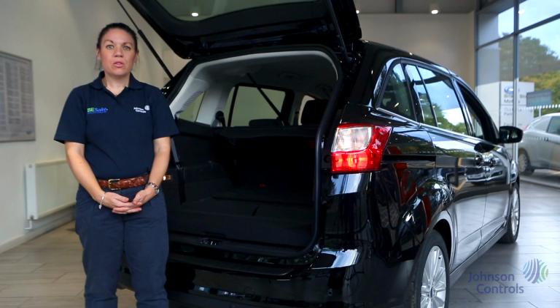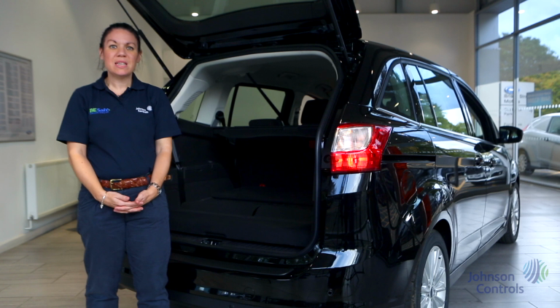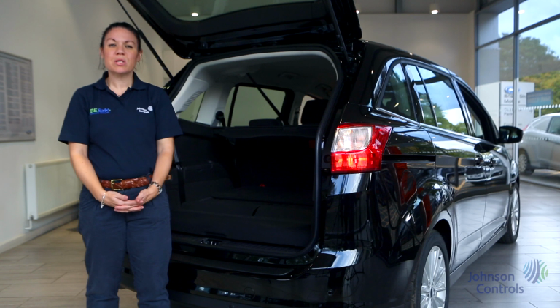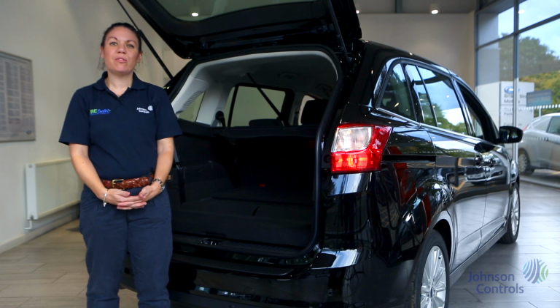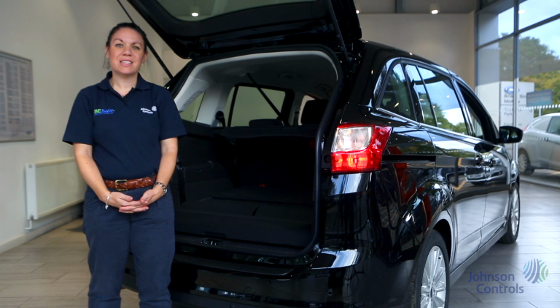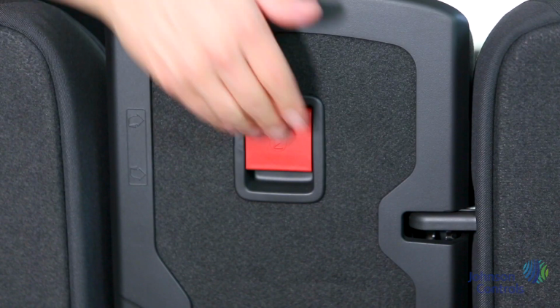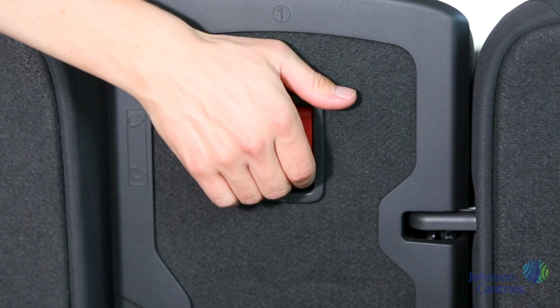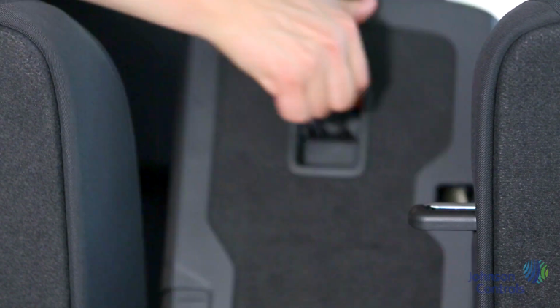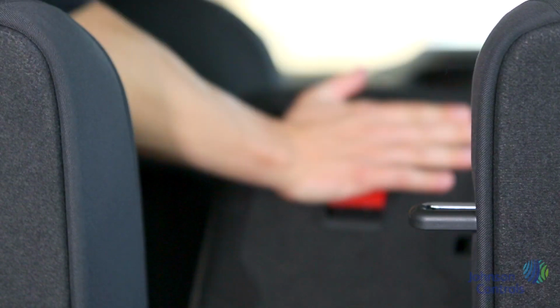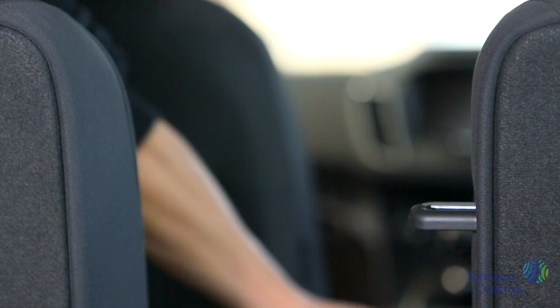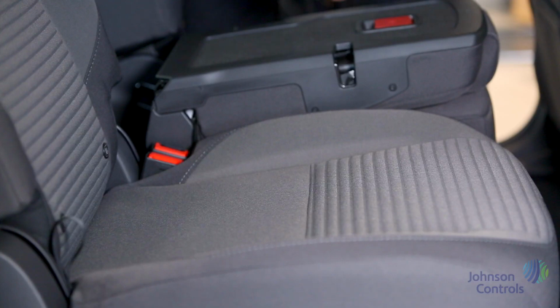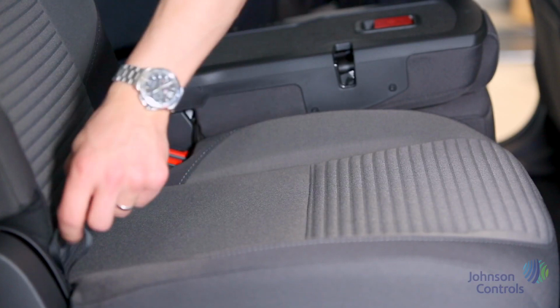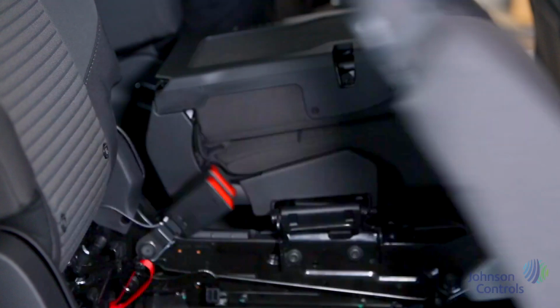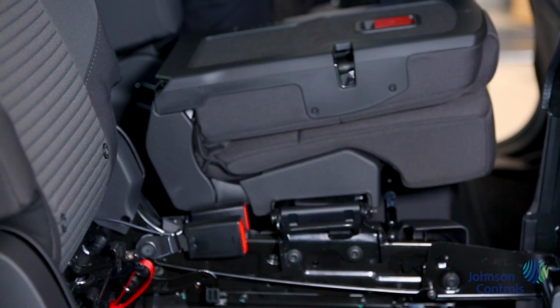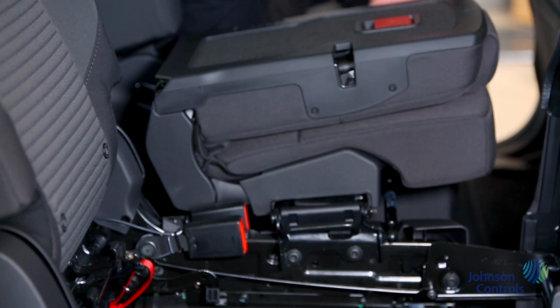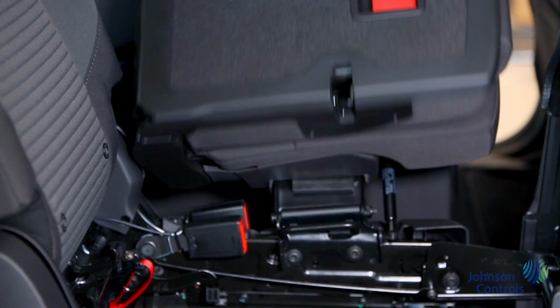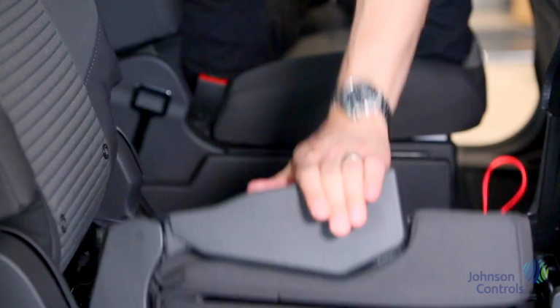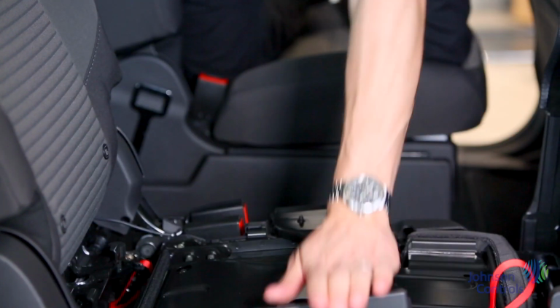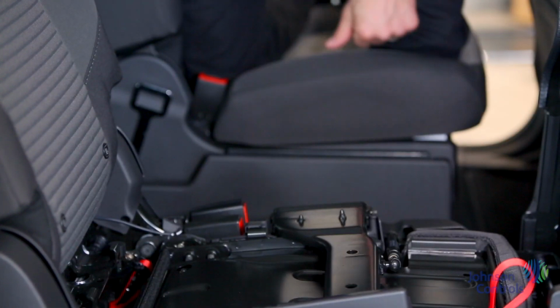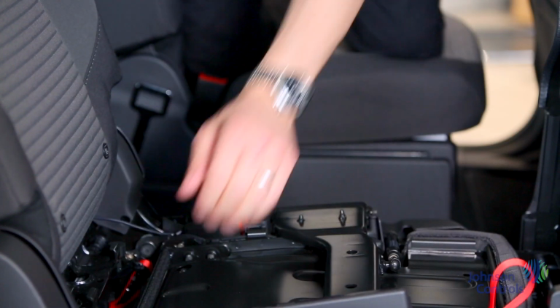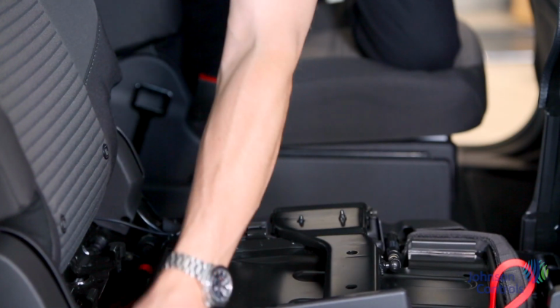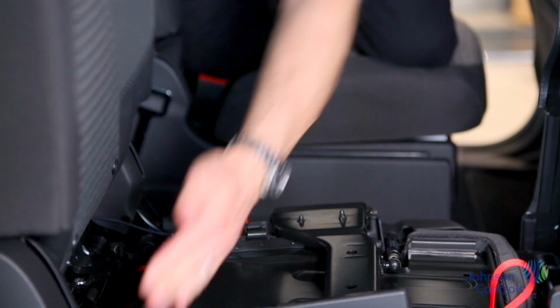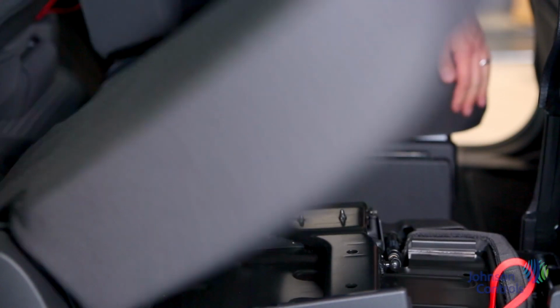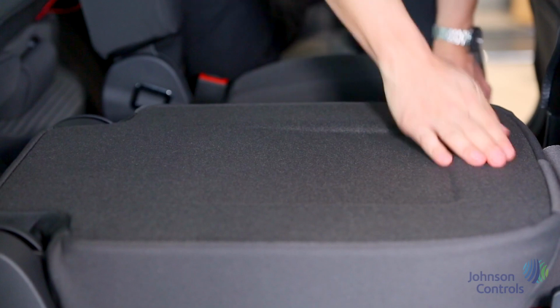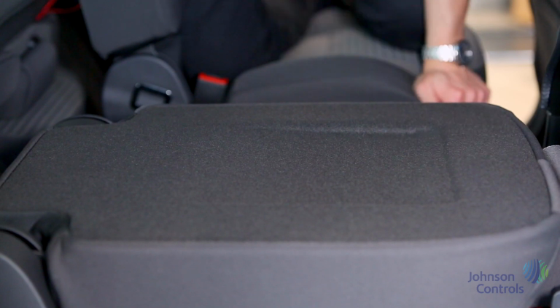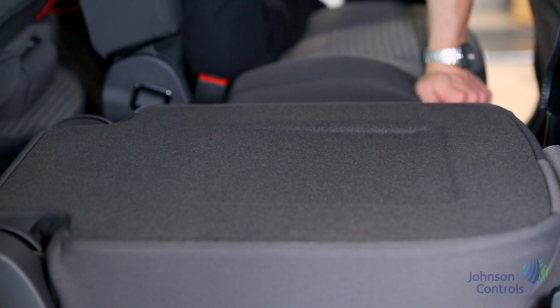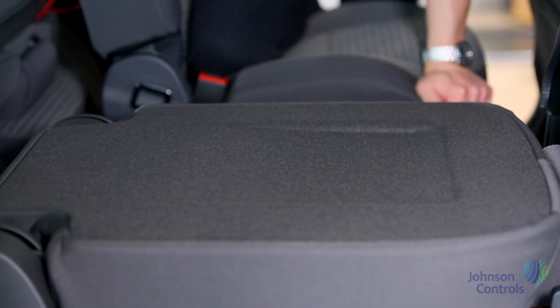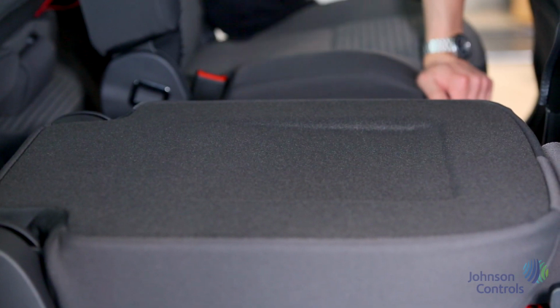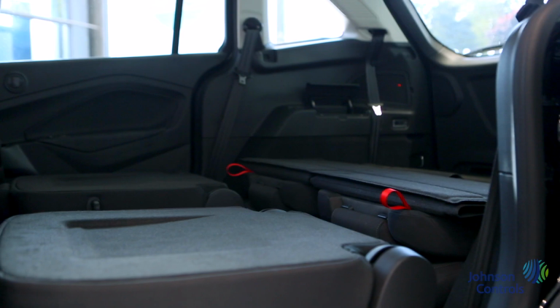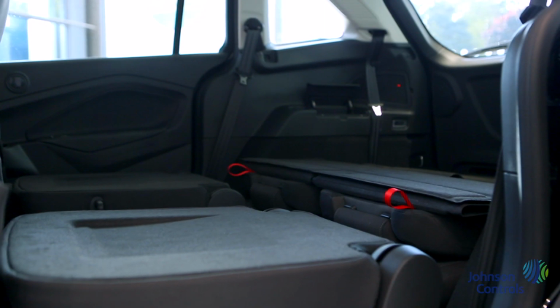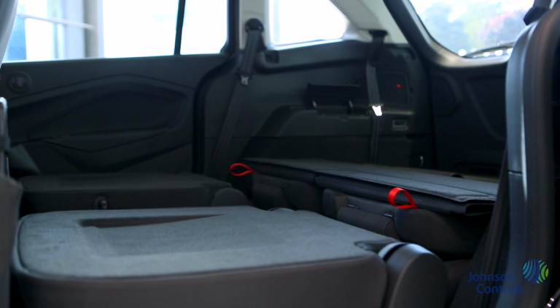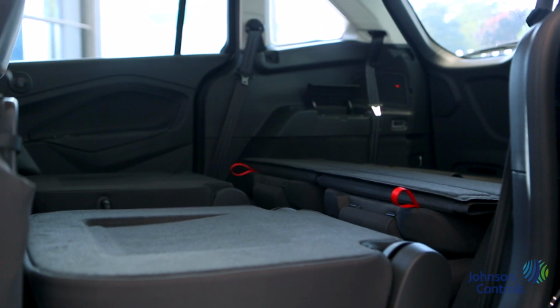The rear seats also fold flat and different combinations can be selected. To make the load space completely flat you can pull the bottom part of the seating up. The central seat then folds into the adjacent seat, leaving the final seat to collapse.